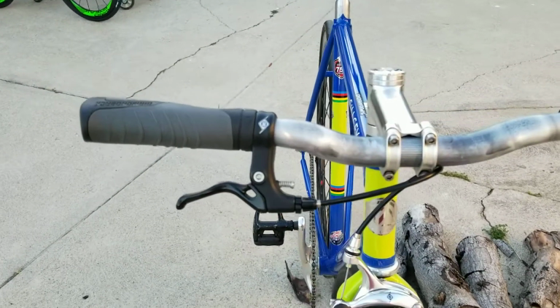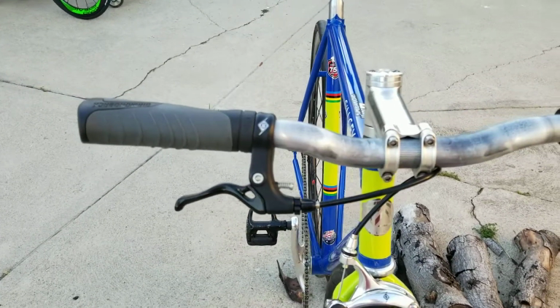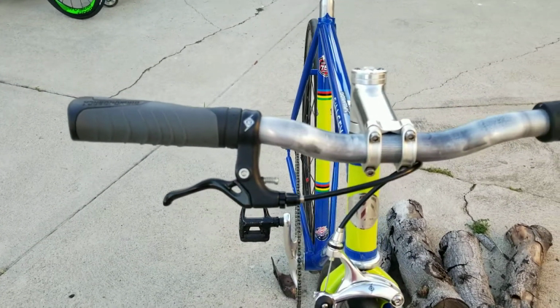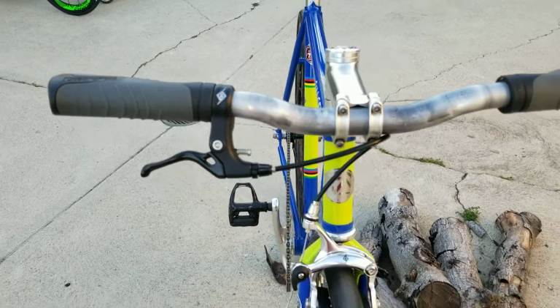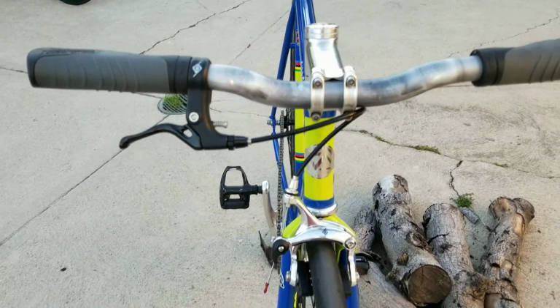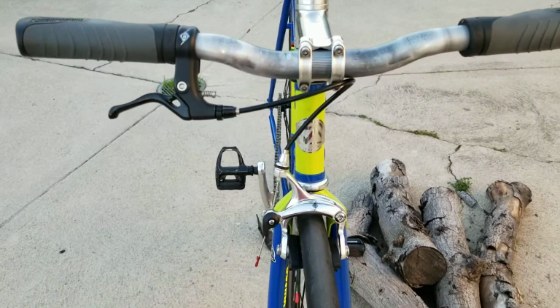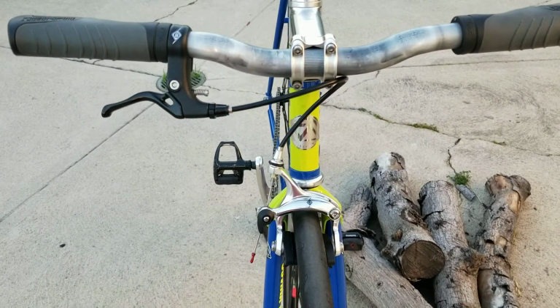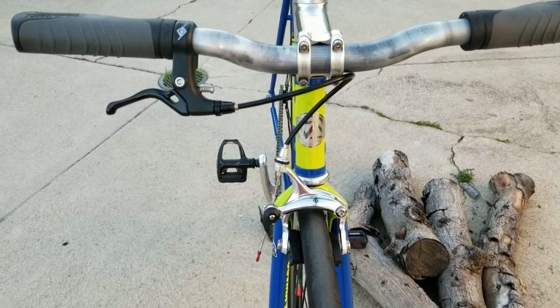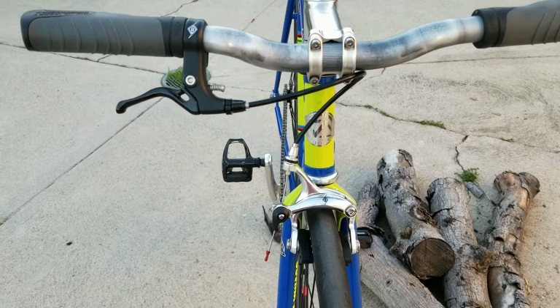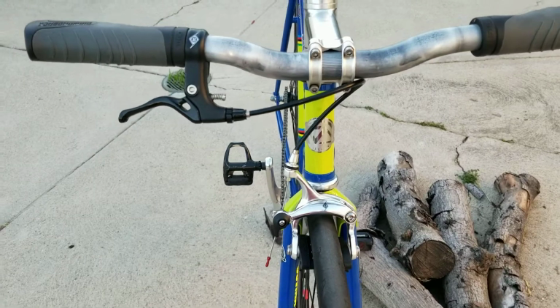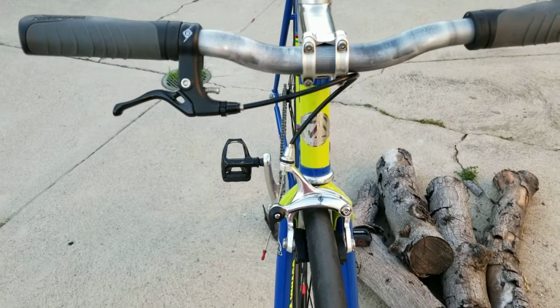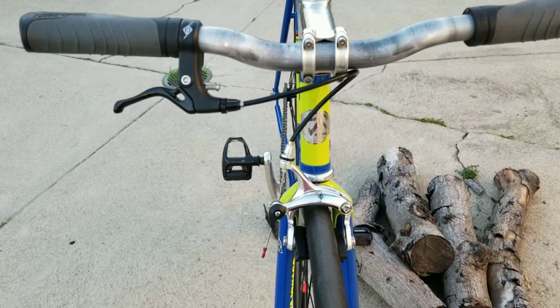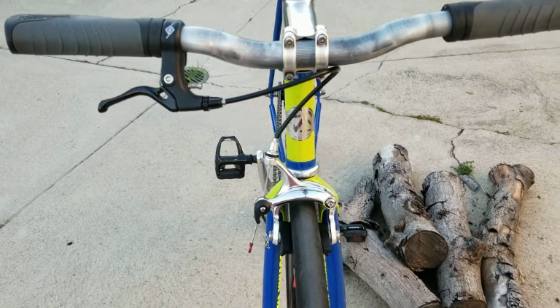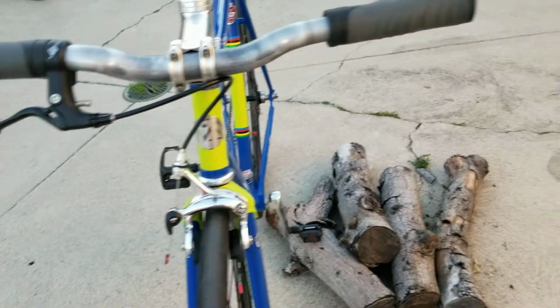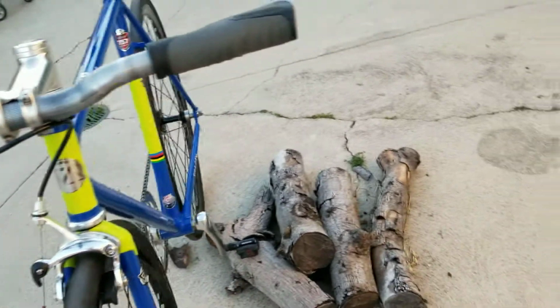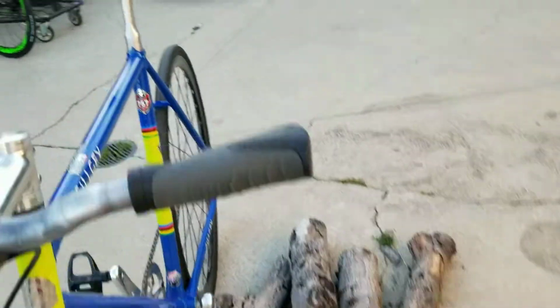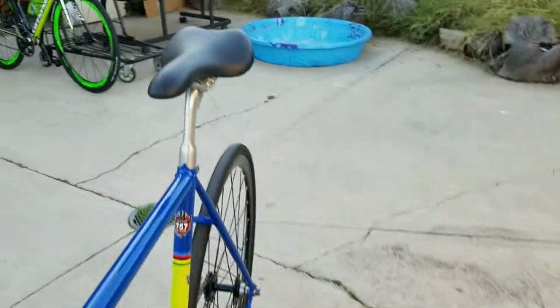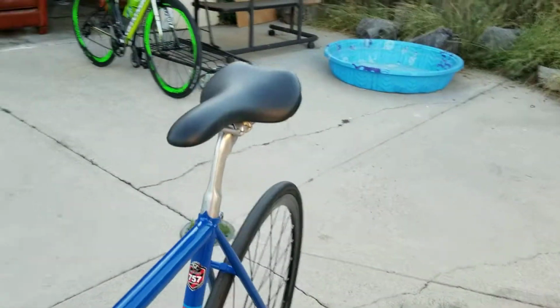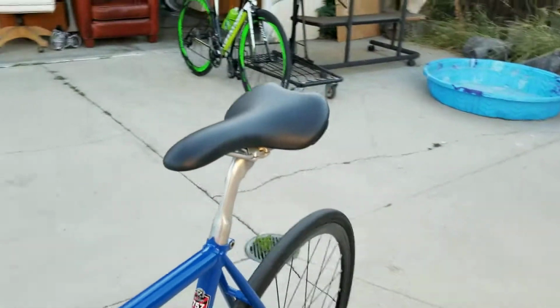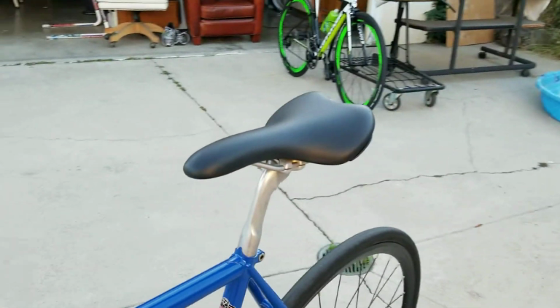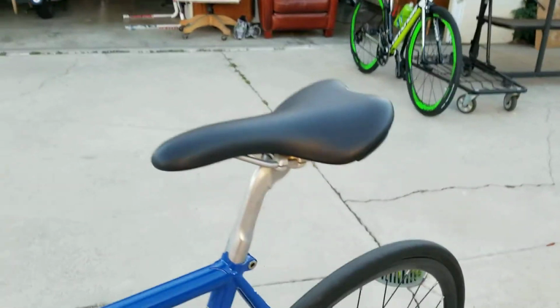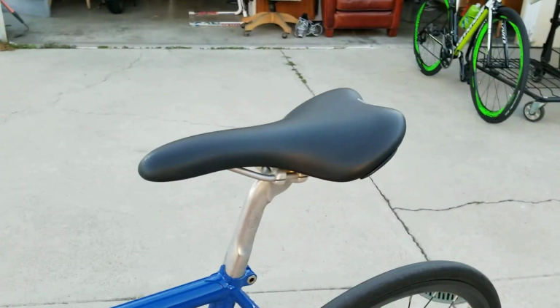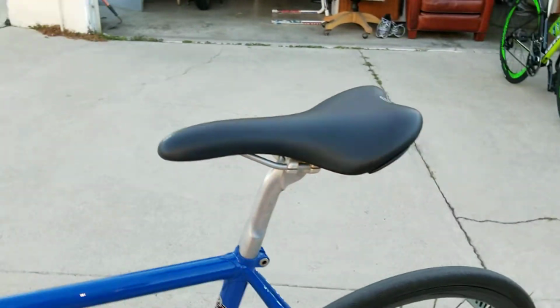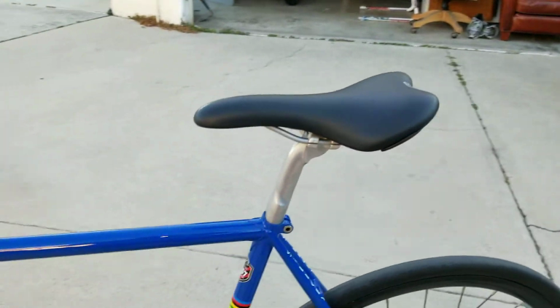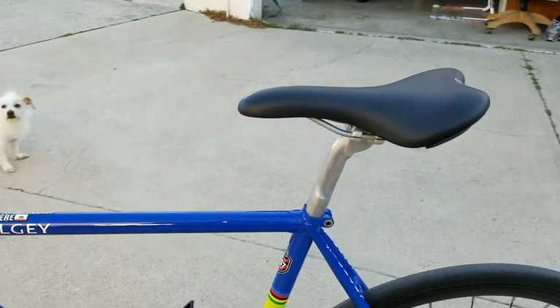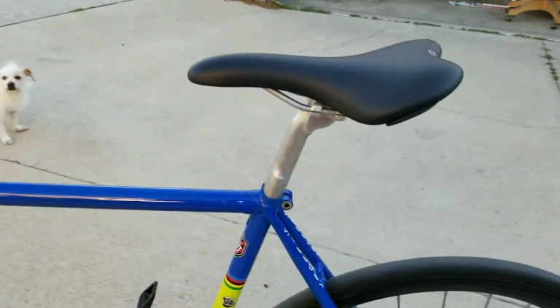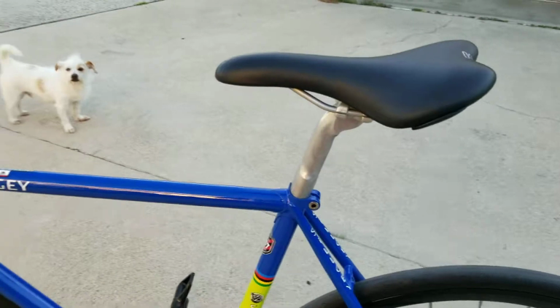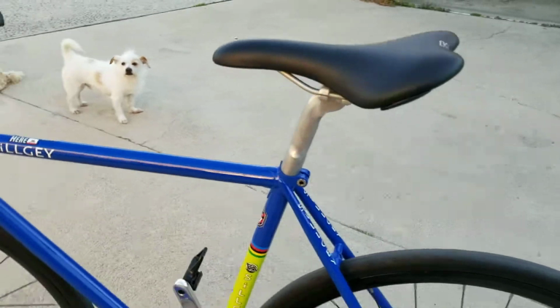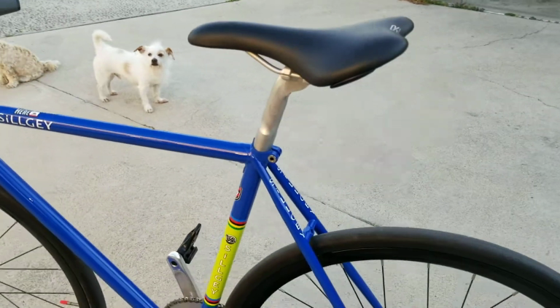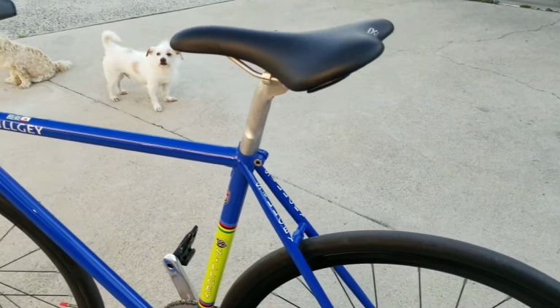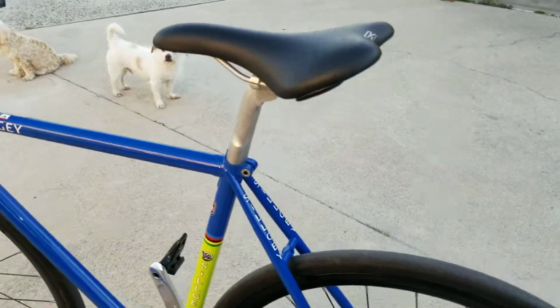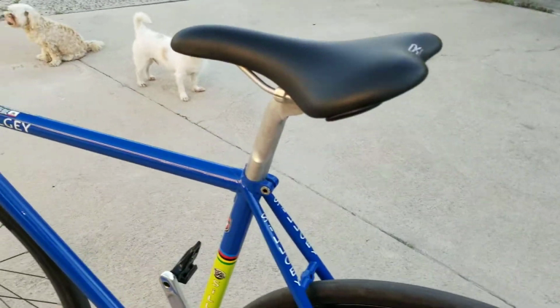Origin 8 front brake — brake lever and caliper. An SR saddle. So the bike's in pretty cool condition. It's pretty quick.